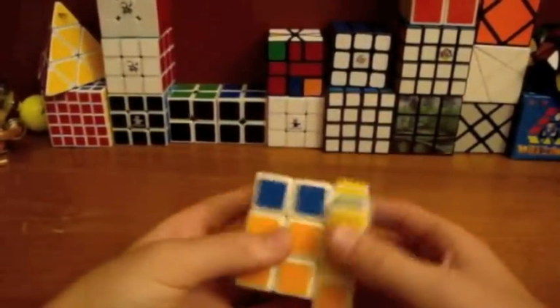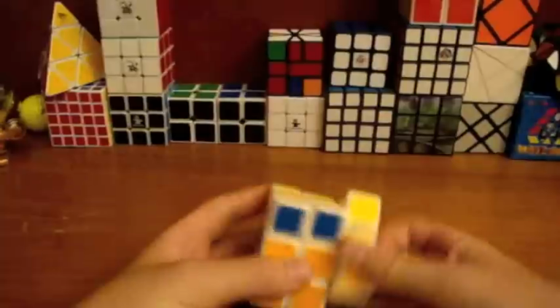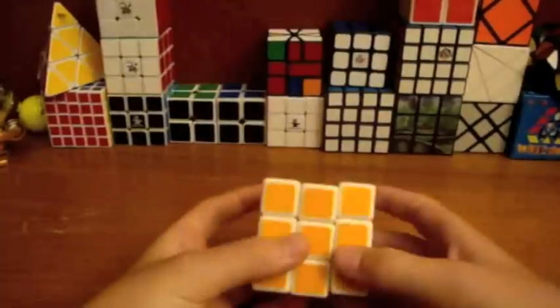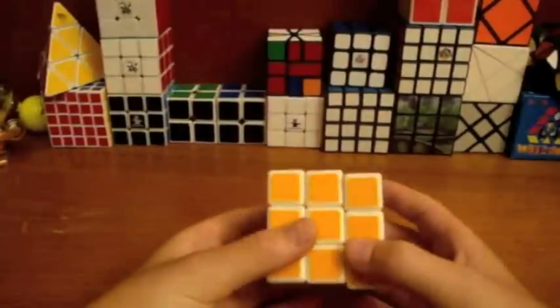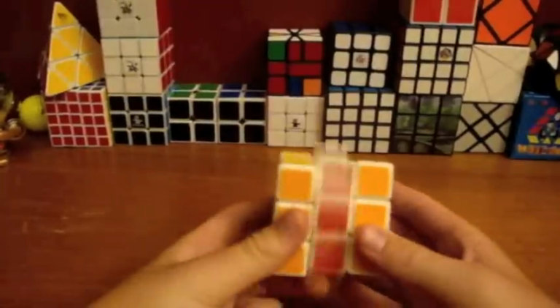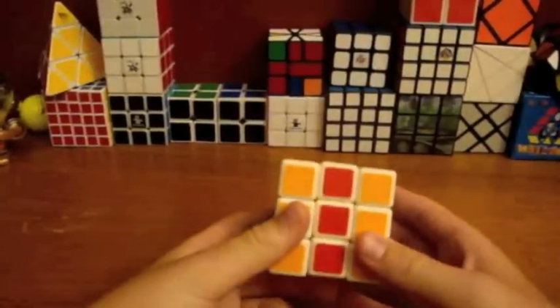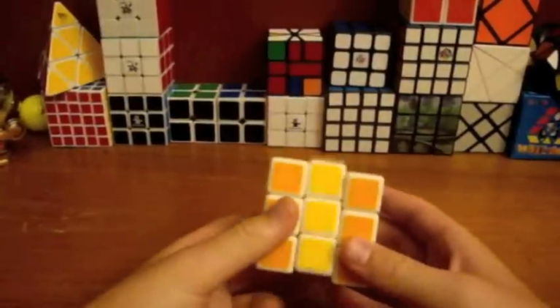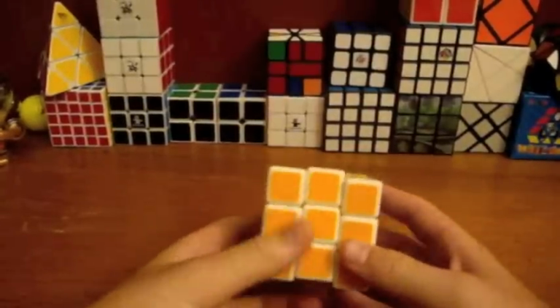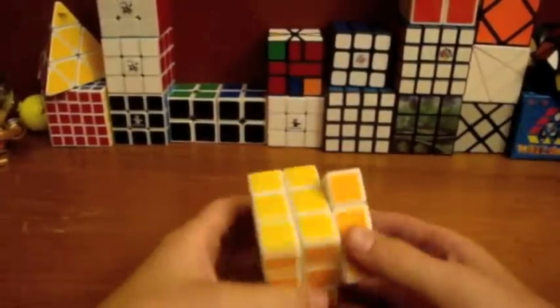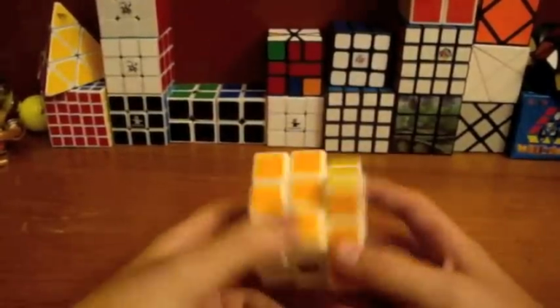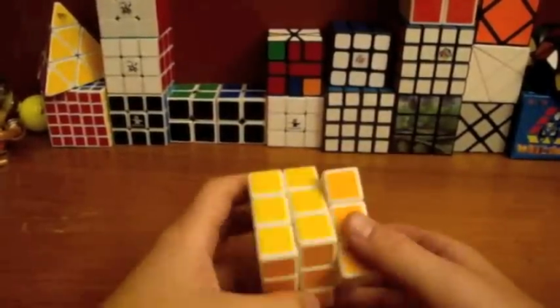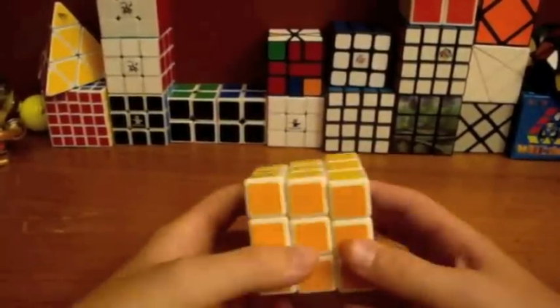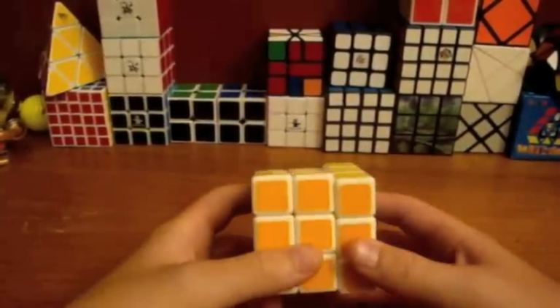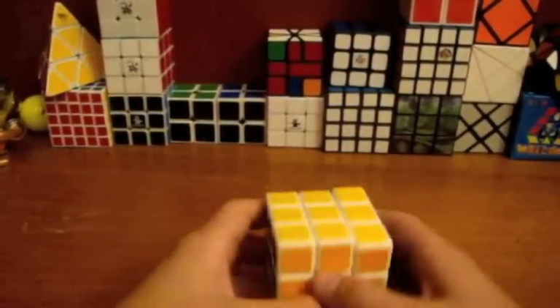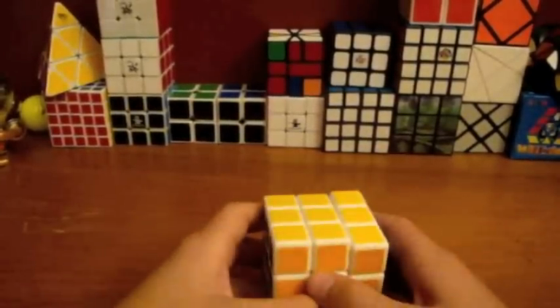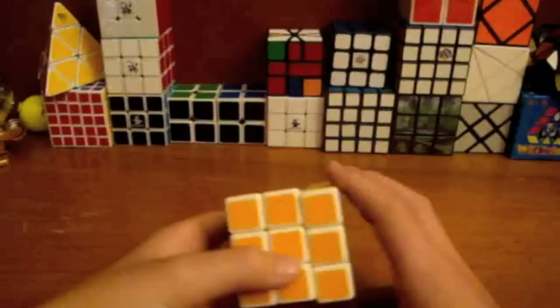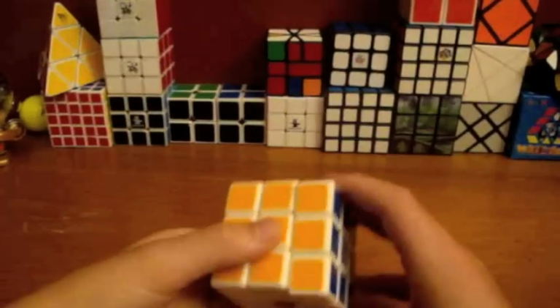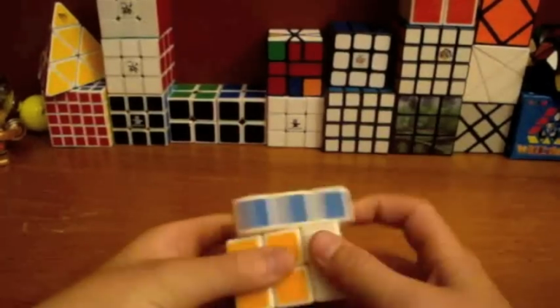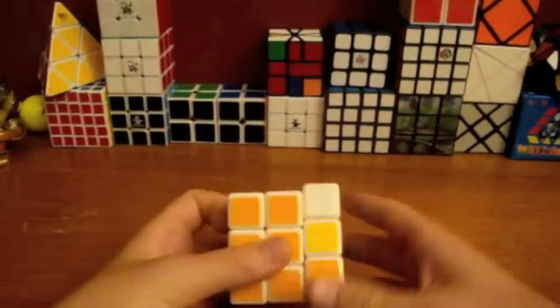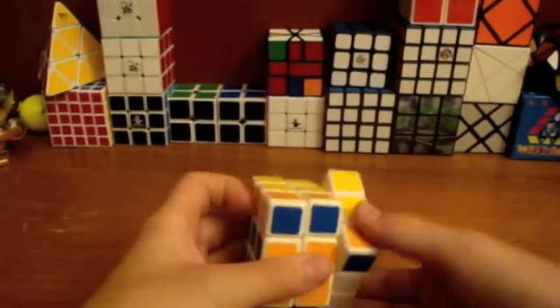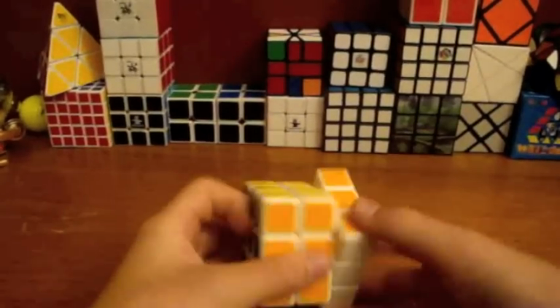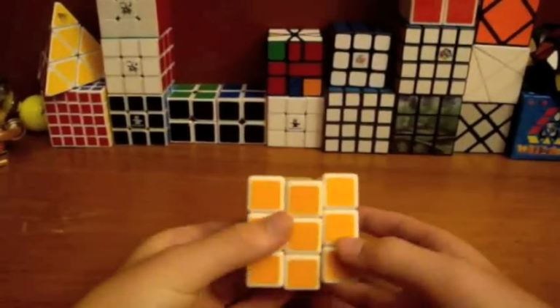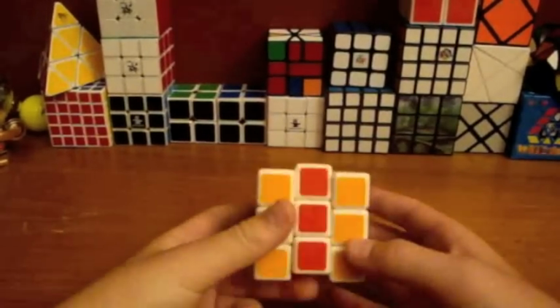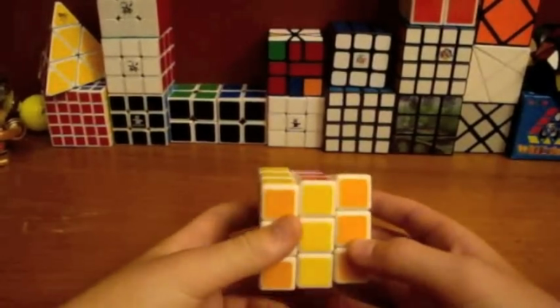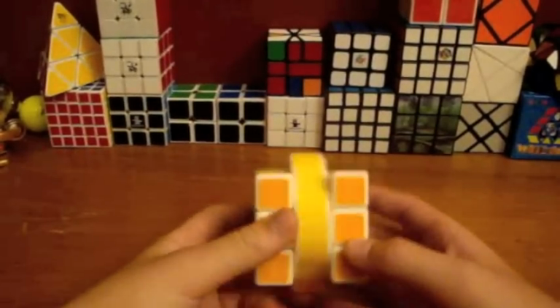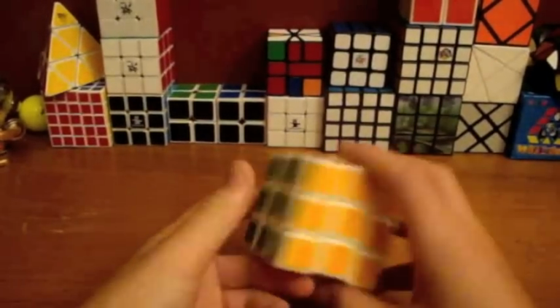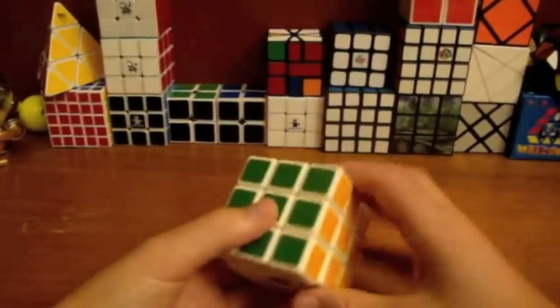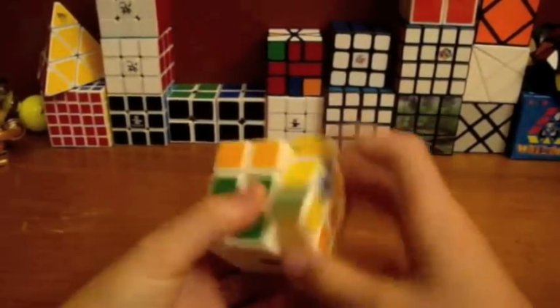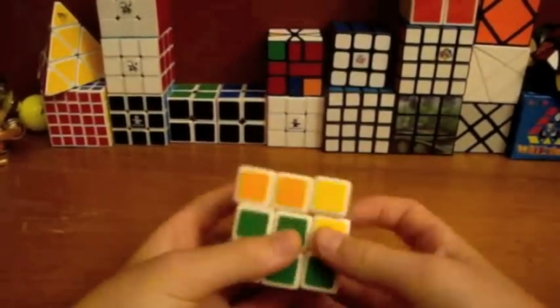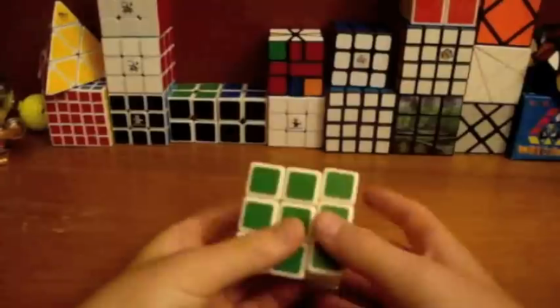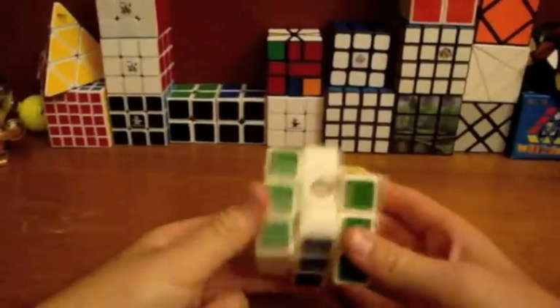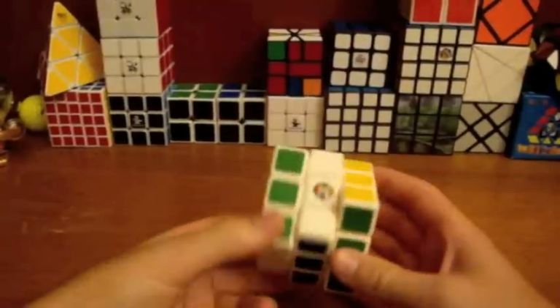People said it was bubbly, and I kinda get that. I thought it was gonna be, like, weird, but now that I think of that, it's stupid. This cube is pretty sweet.